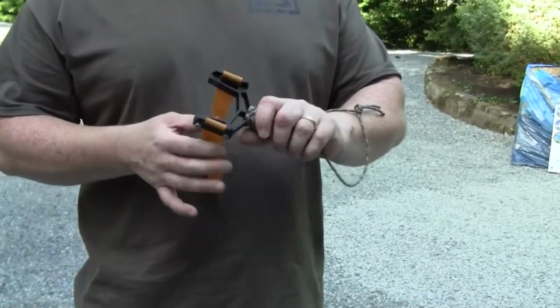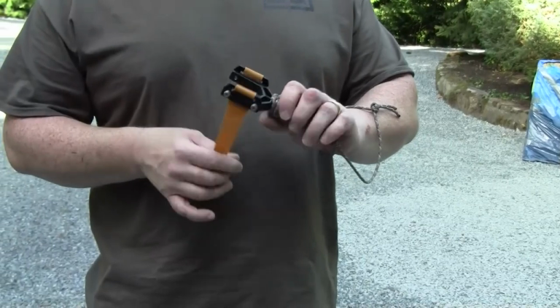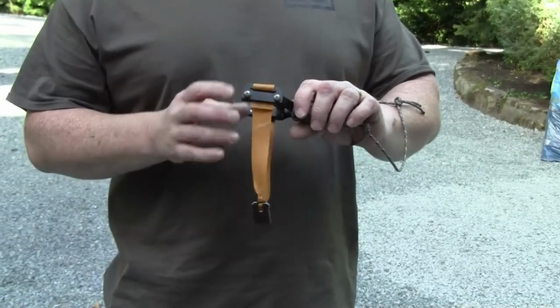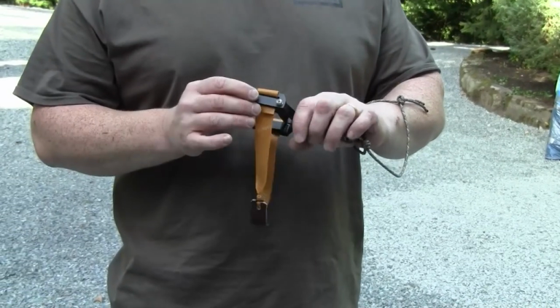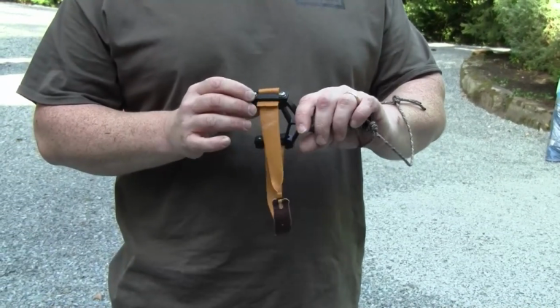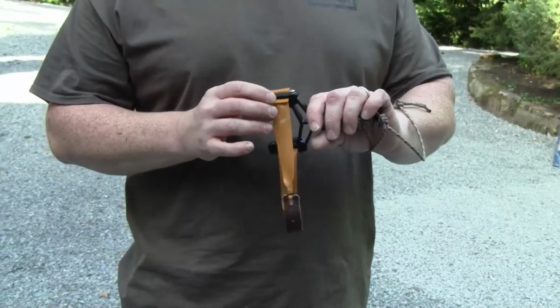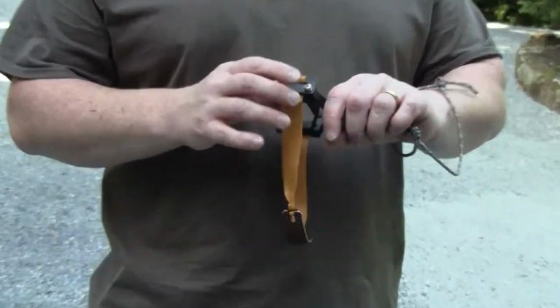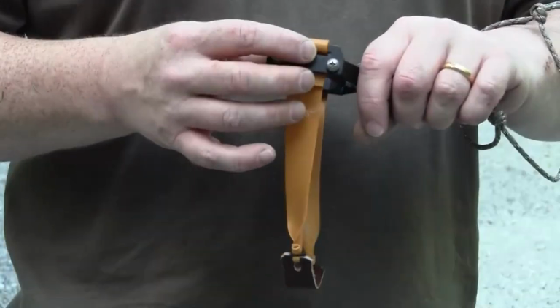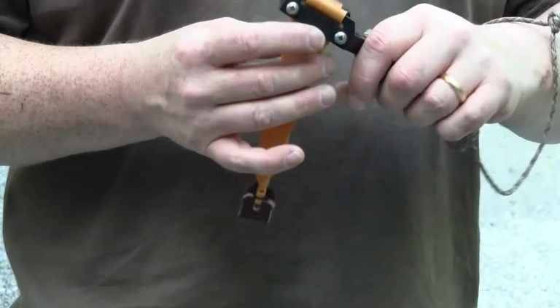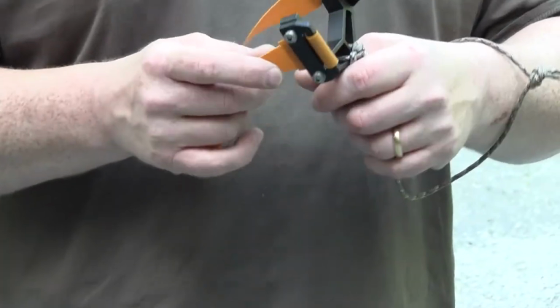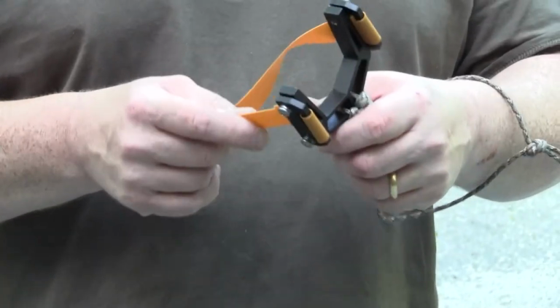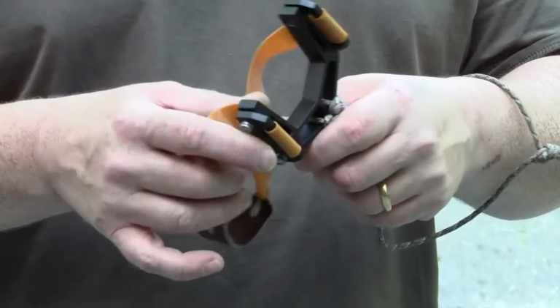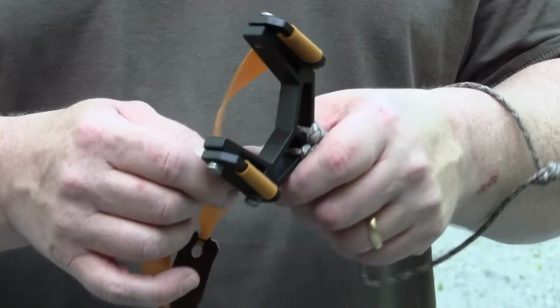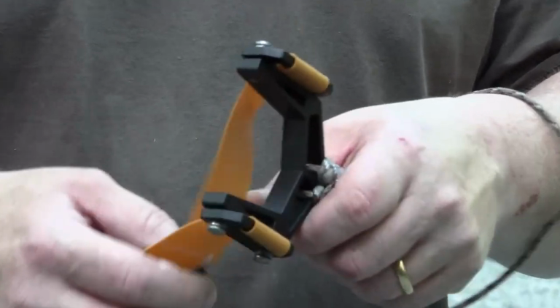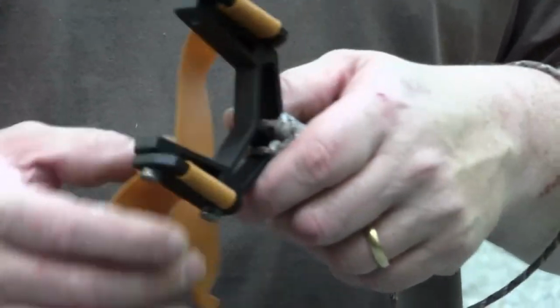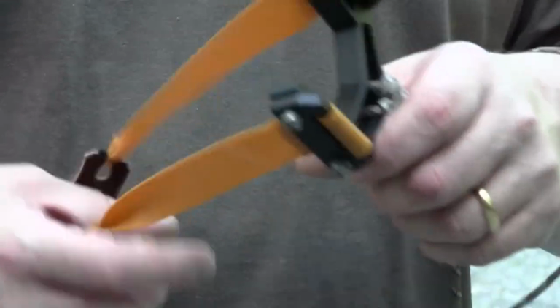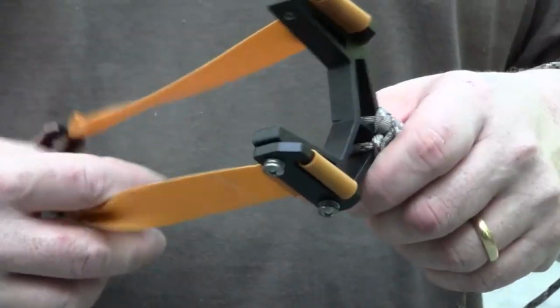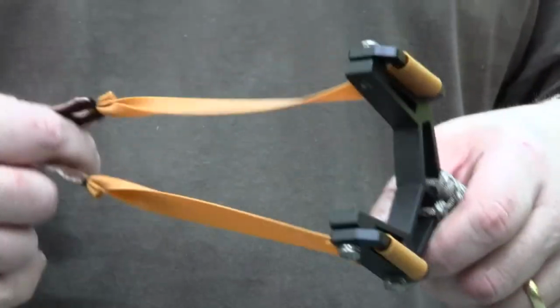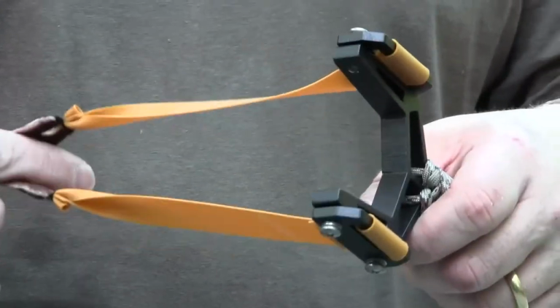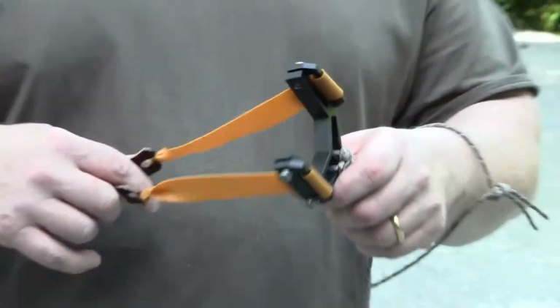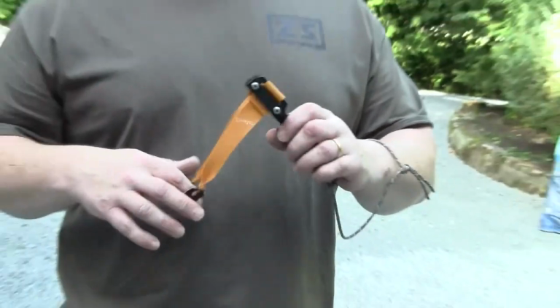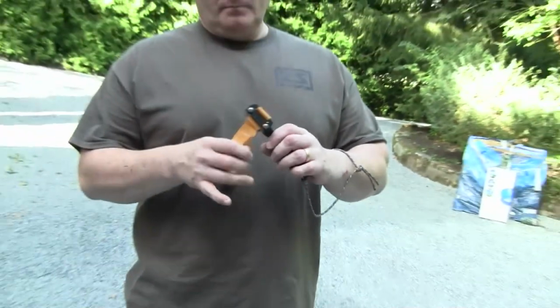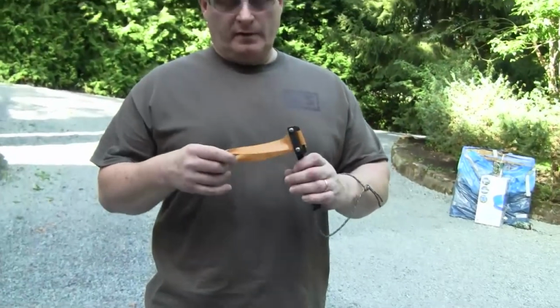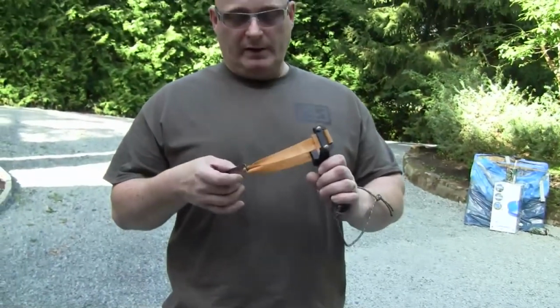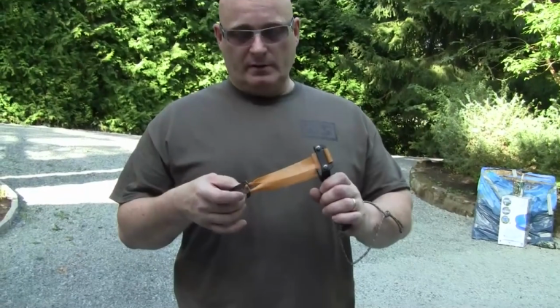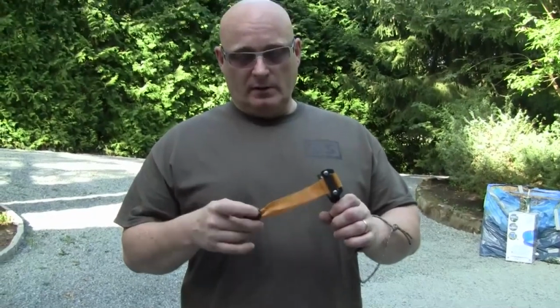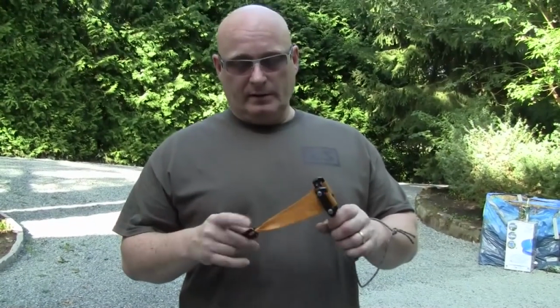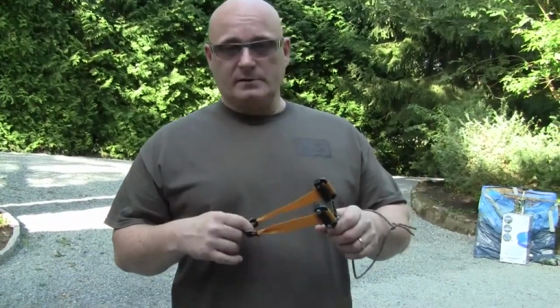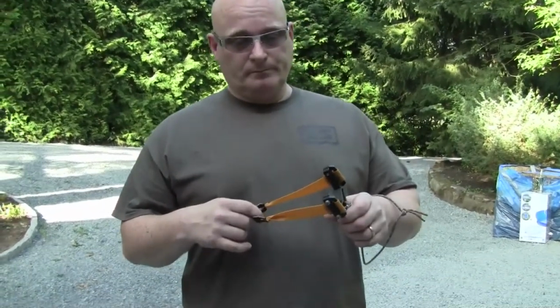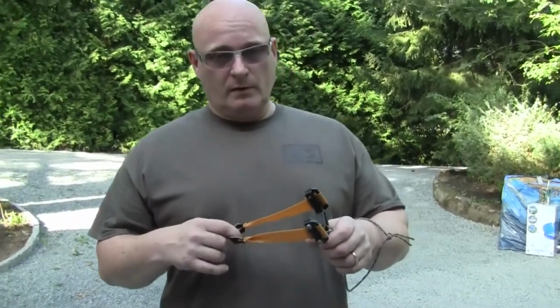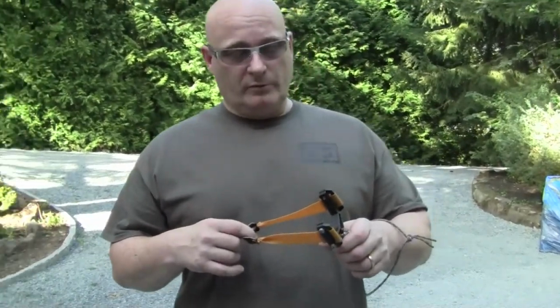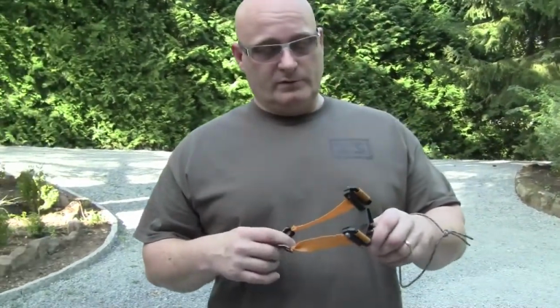I love the attachment method because it's a clamp-on method, which is really solid and it looks pretty cool. He put on Thera-Band target bands, which are really nice too.